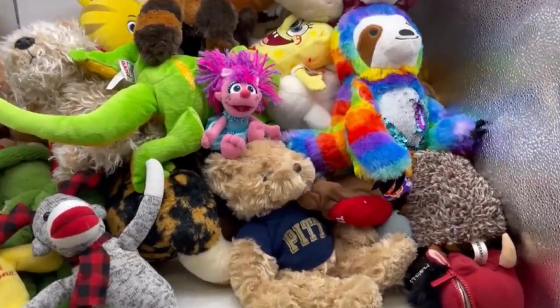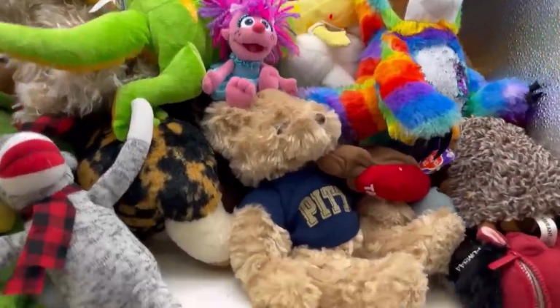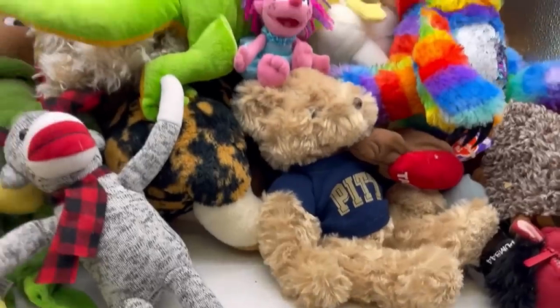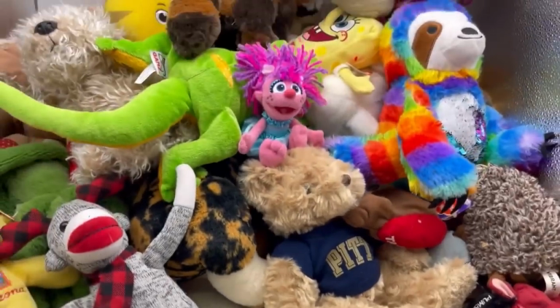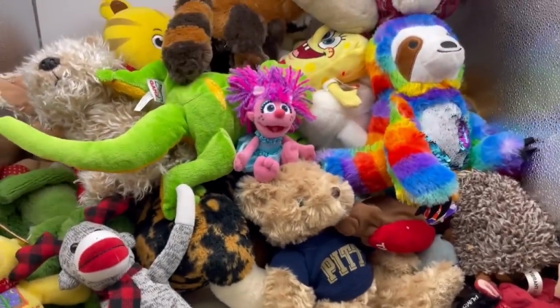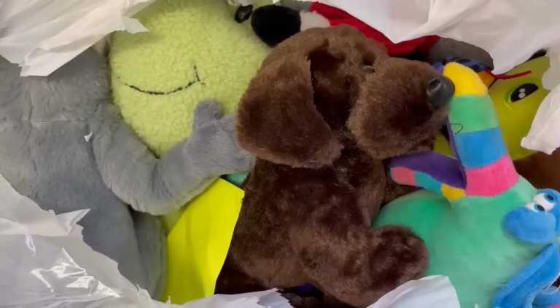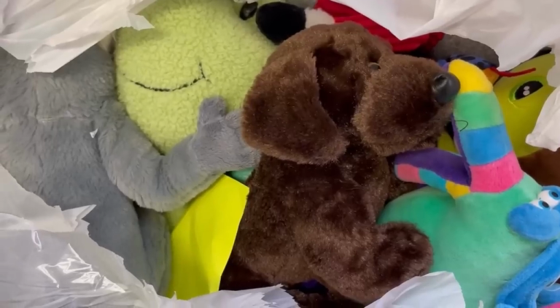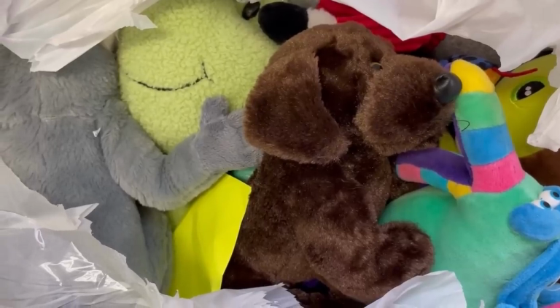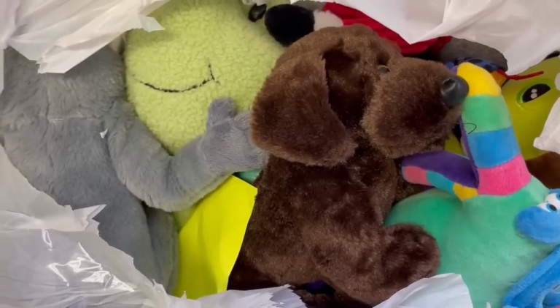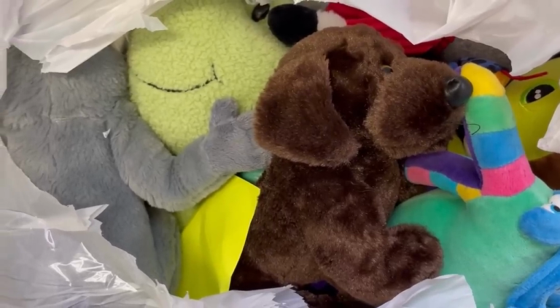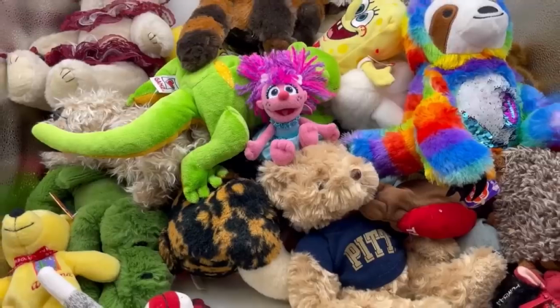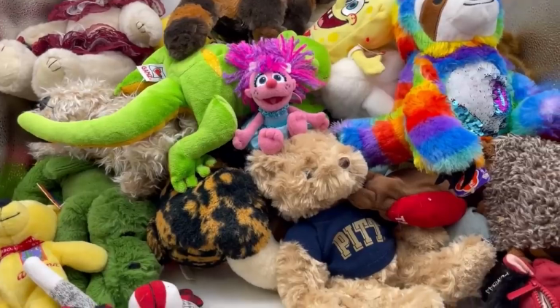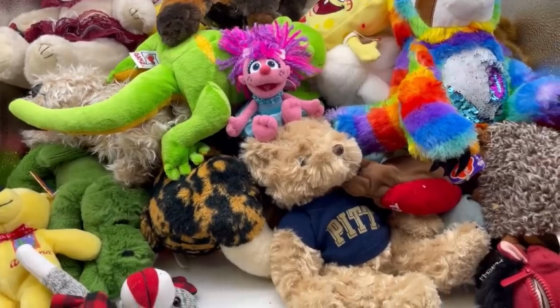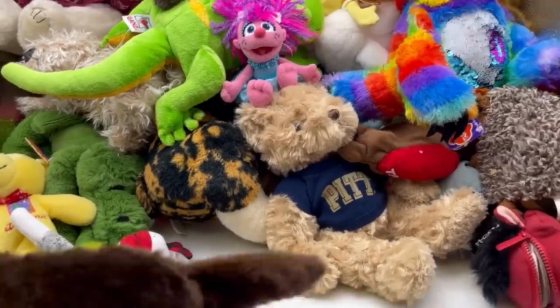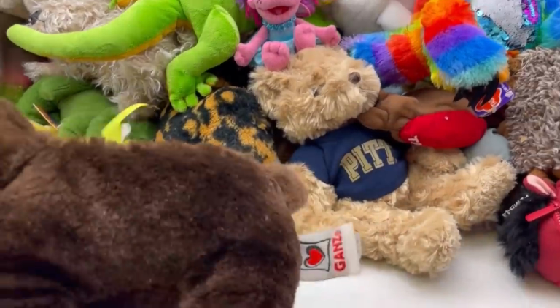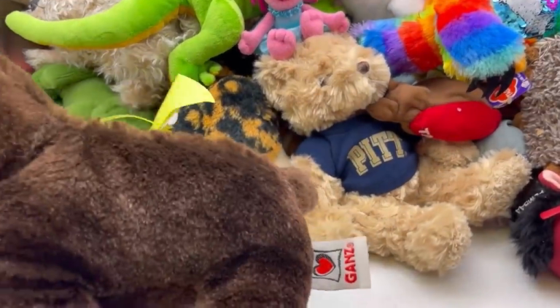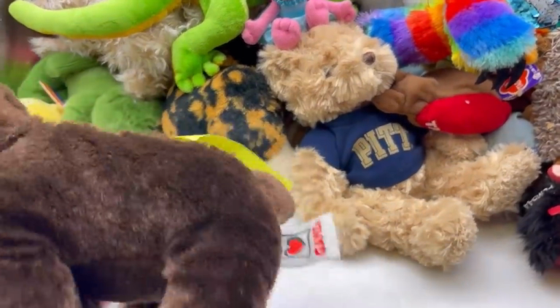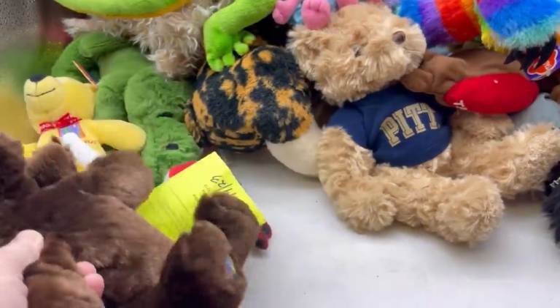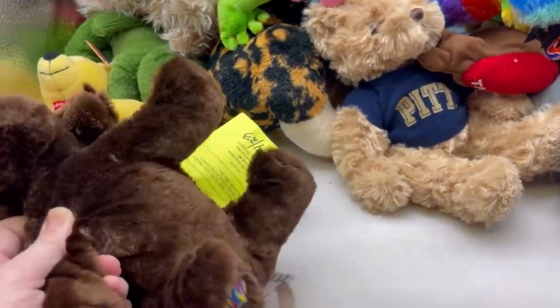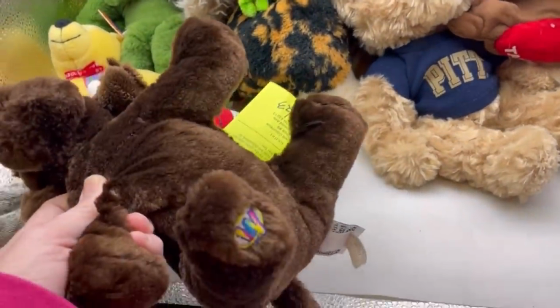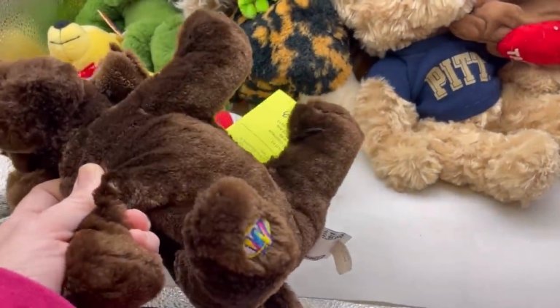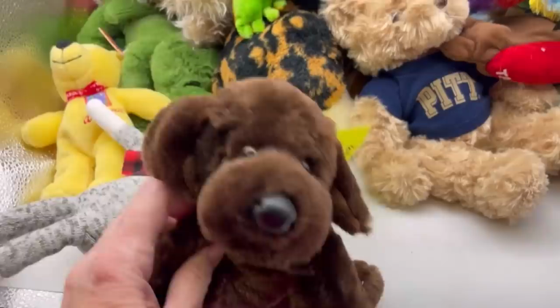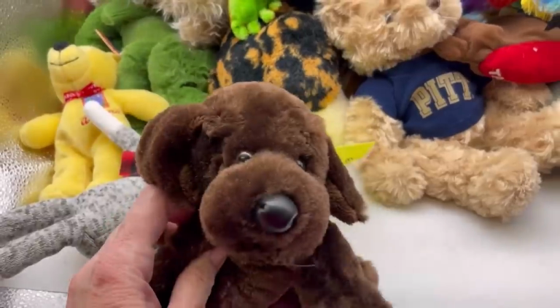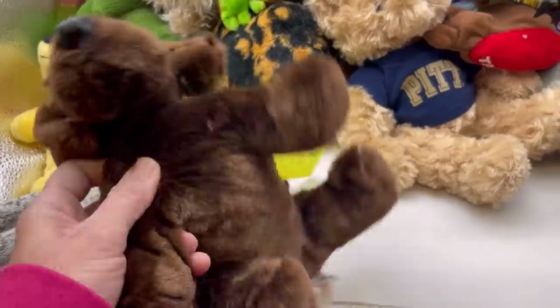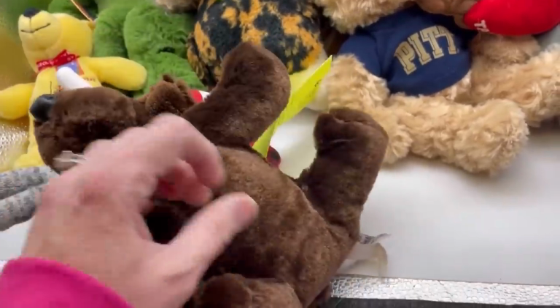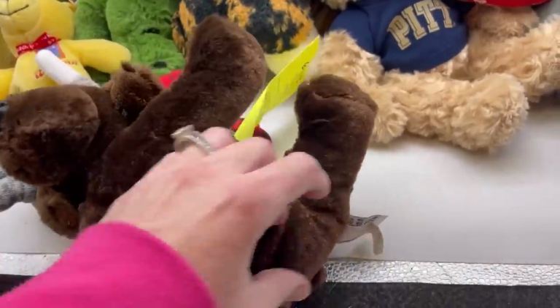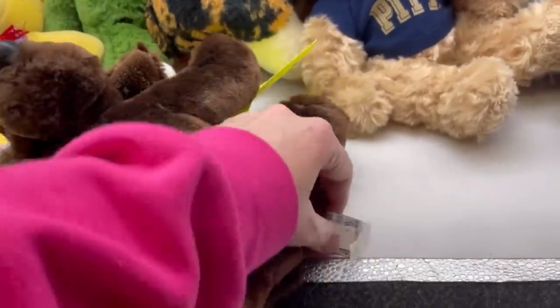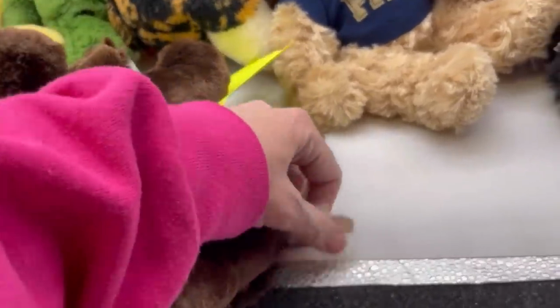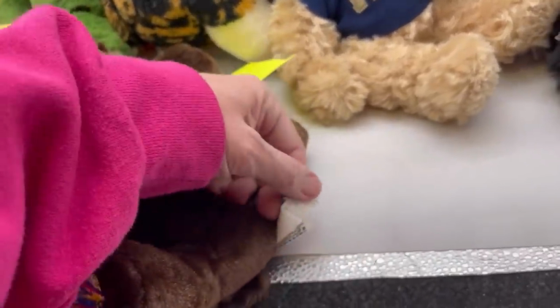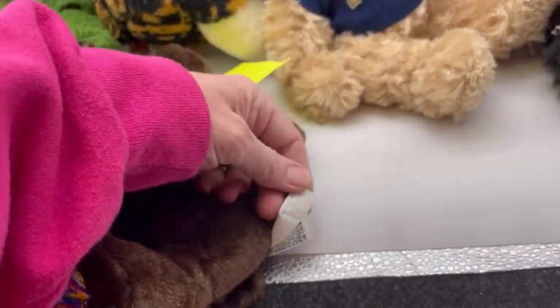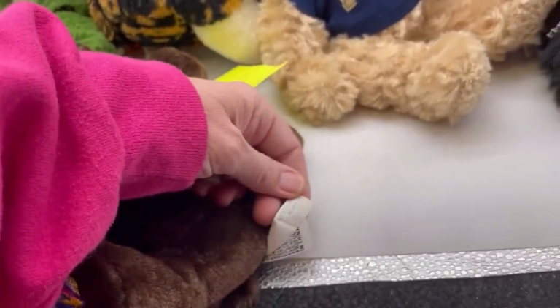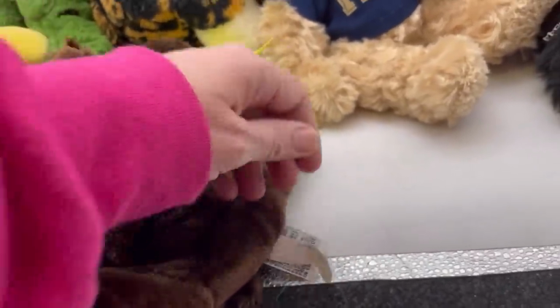Alright, let's do another bag. Here's bag two — we're going to leave bag one up here. This is a Gans and it is a Webkinz — it's a dog. This one is called Chocolate Lab.